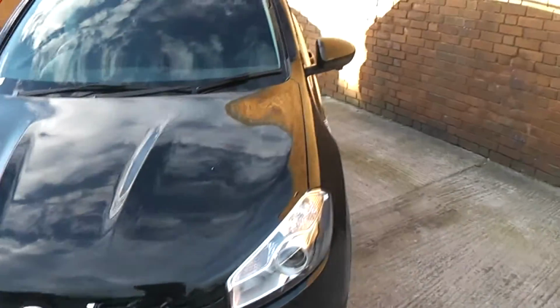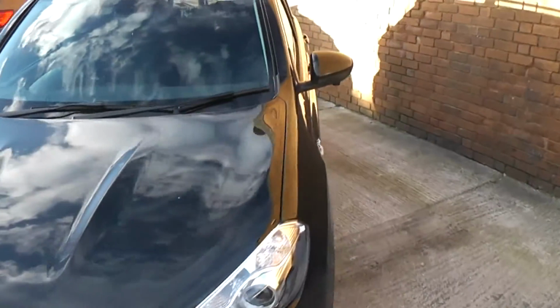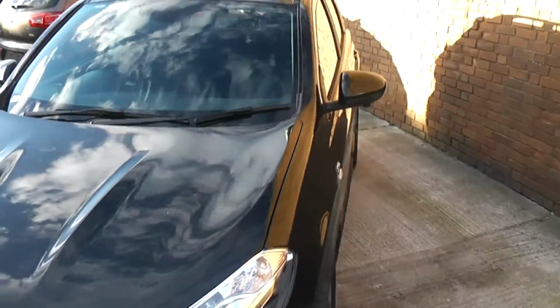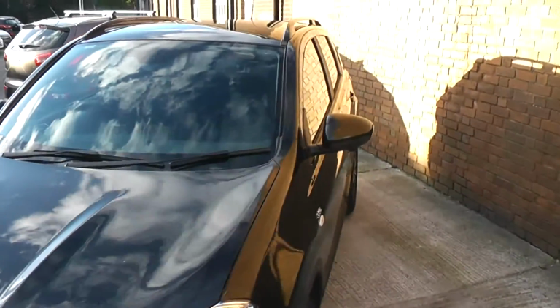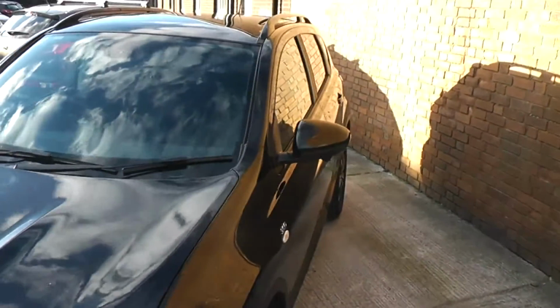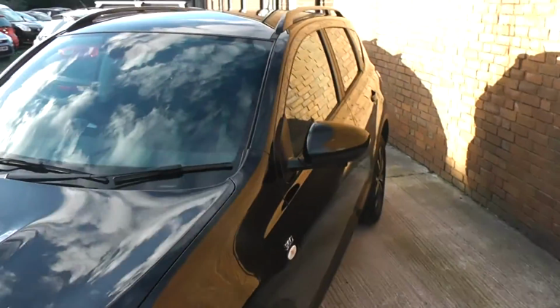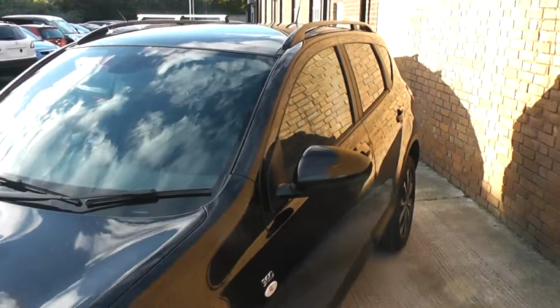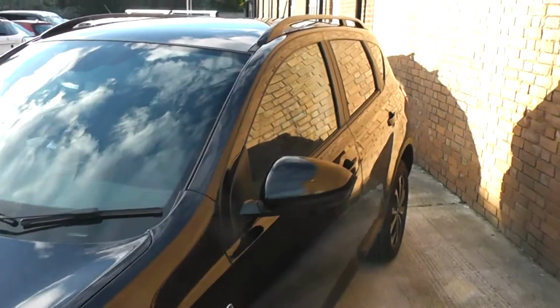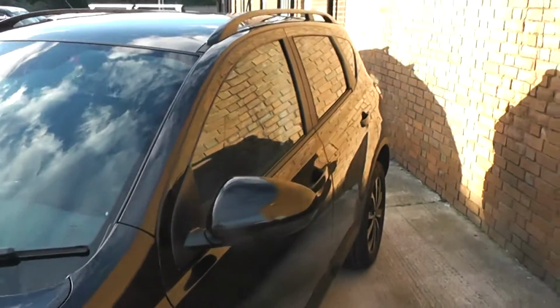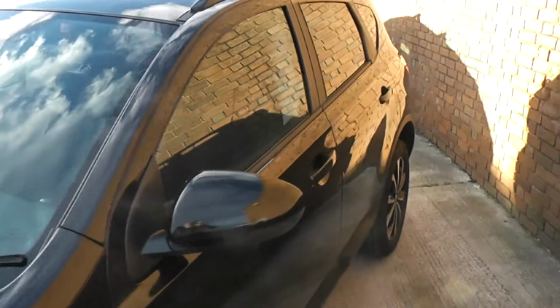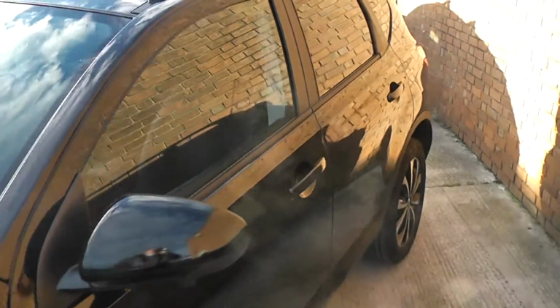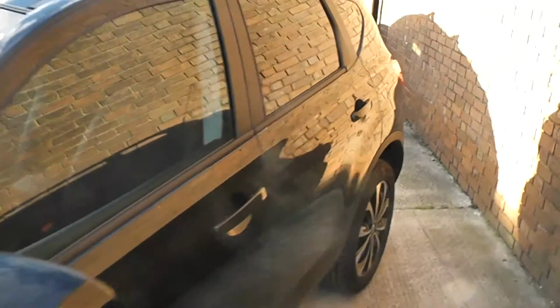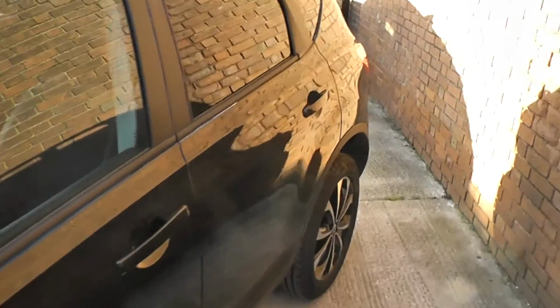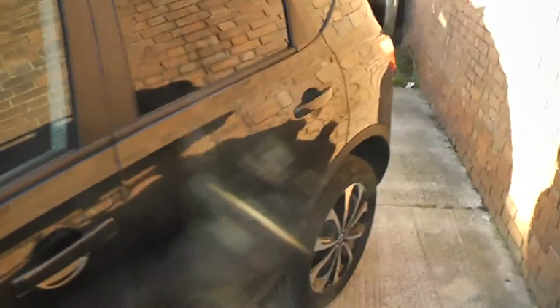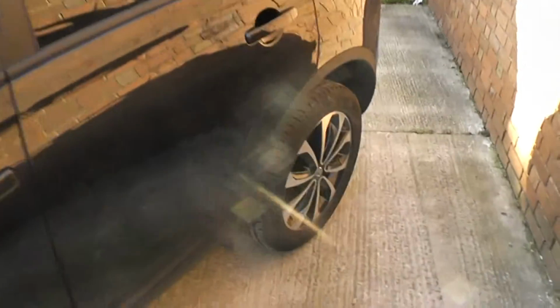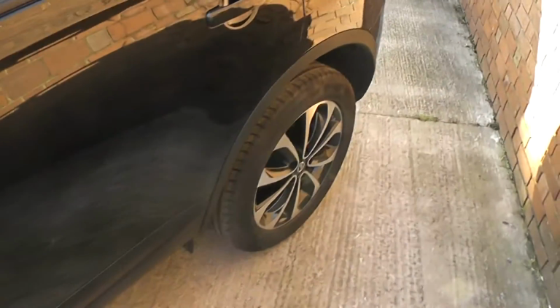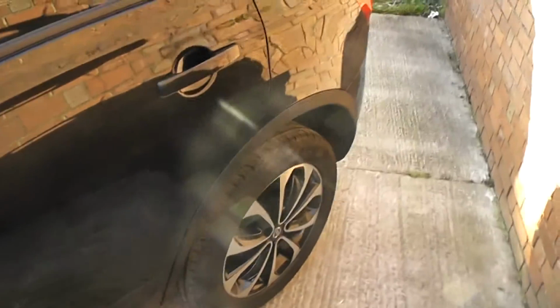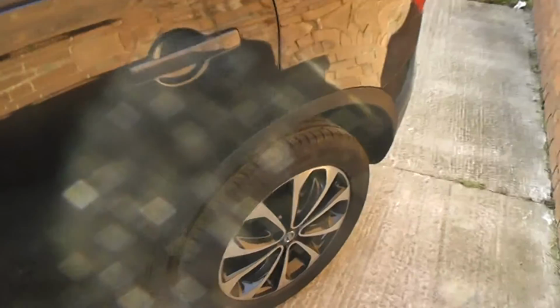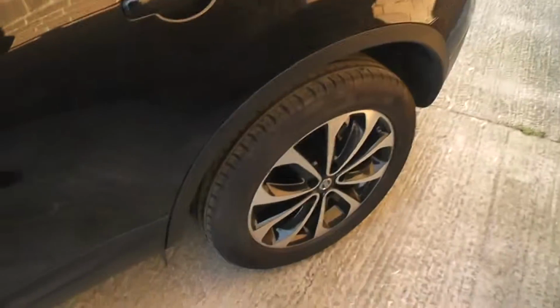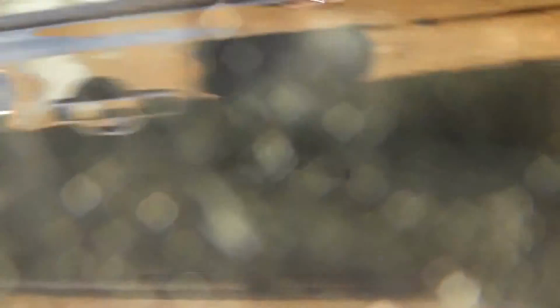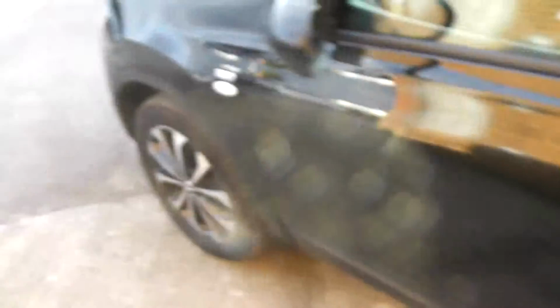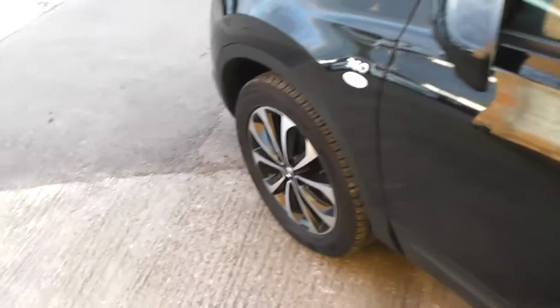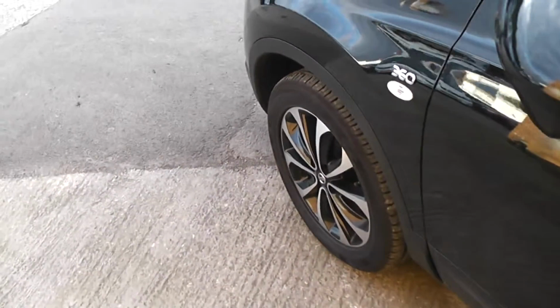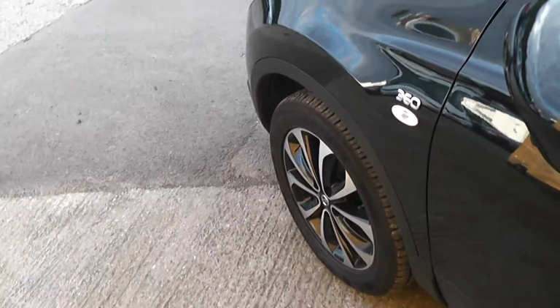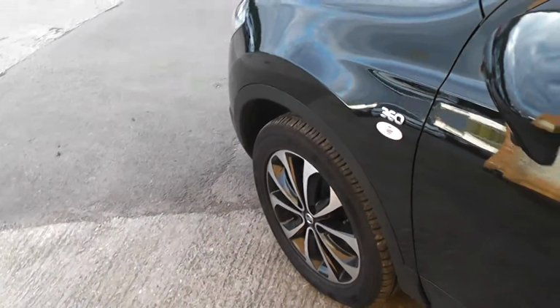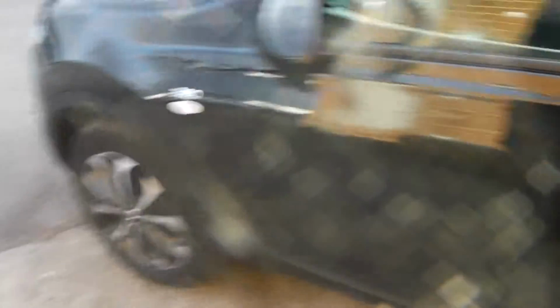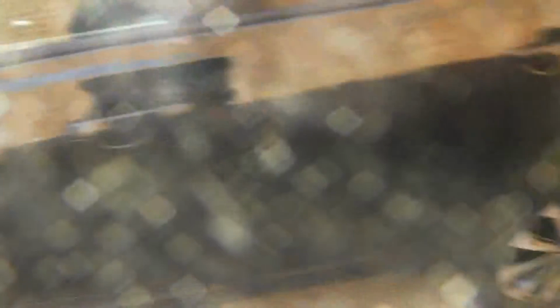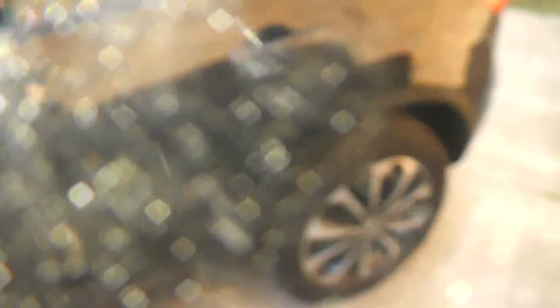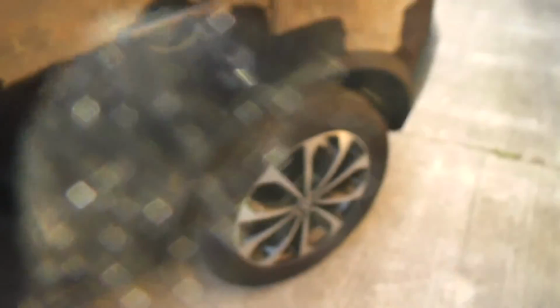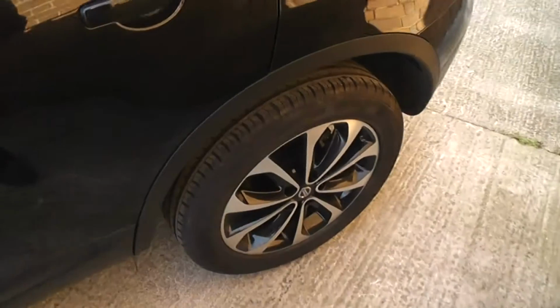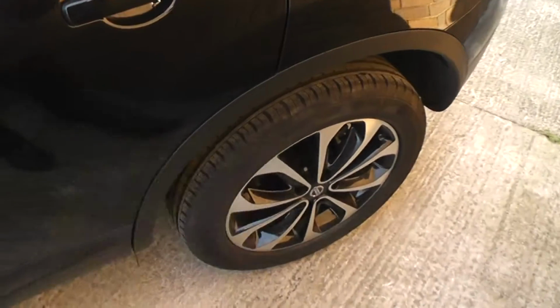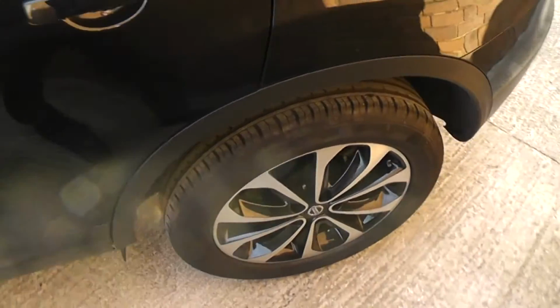Coming around to the side, this car features body-colour-coded wing mirrors and door handles. As you can see it's also sitting on these lovely 18-inch alloys which are in superb condition, as well as tyre tread ranging from 4 to 5mm.